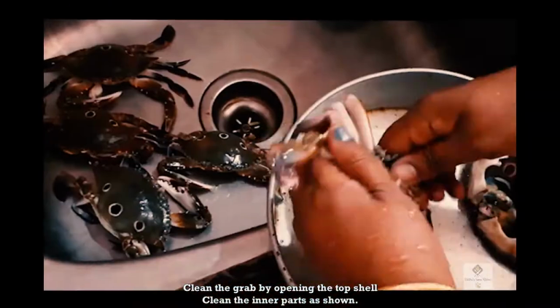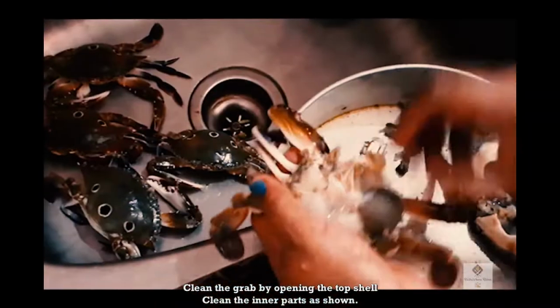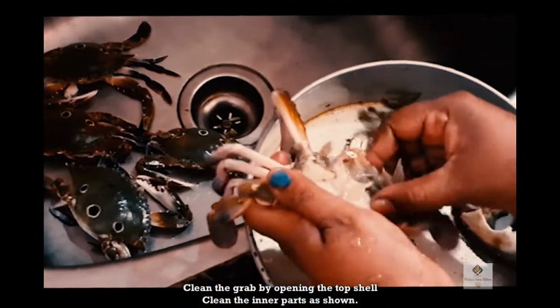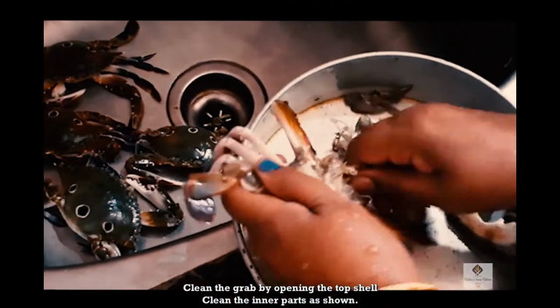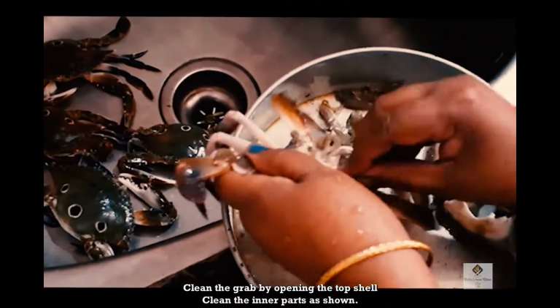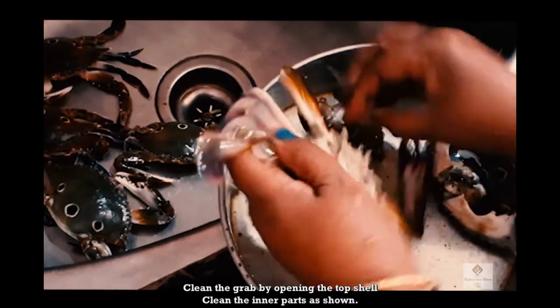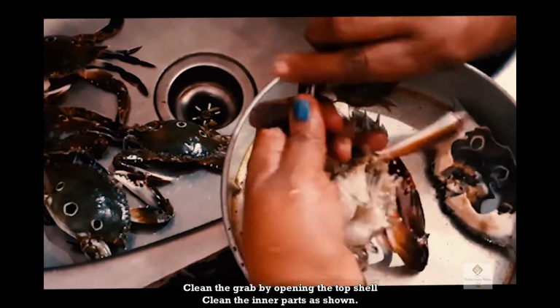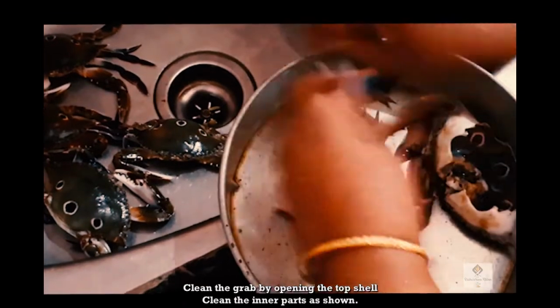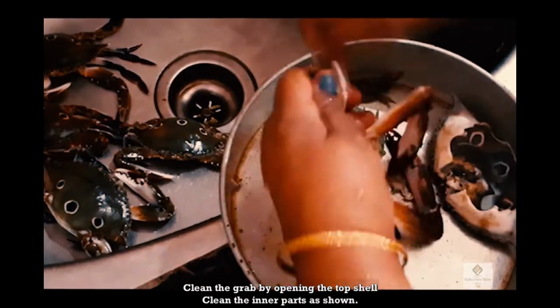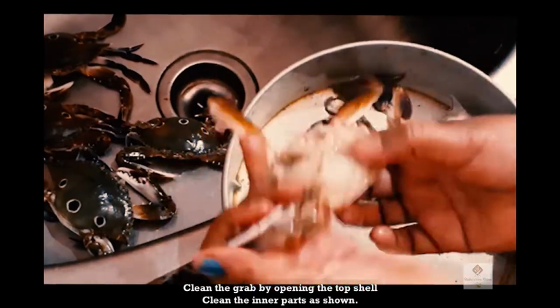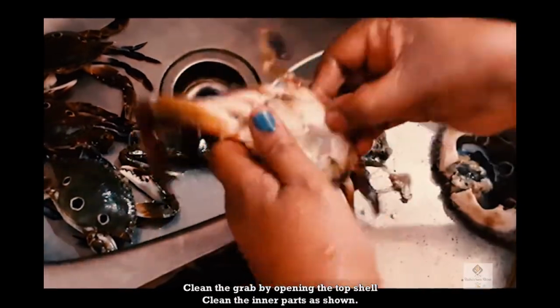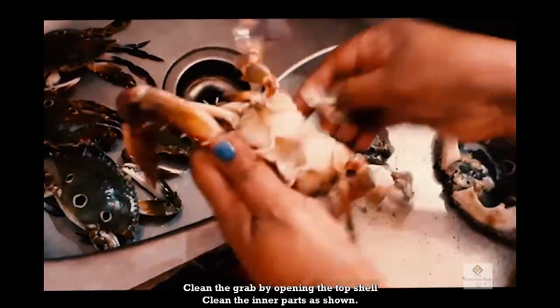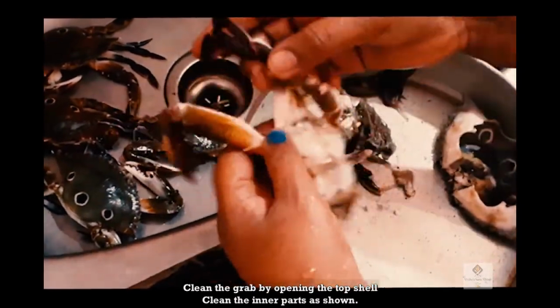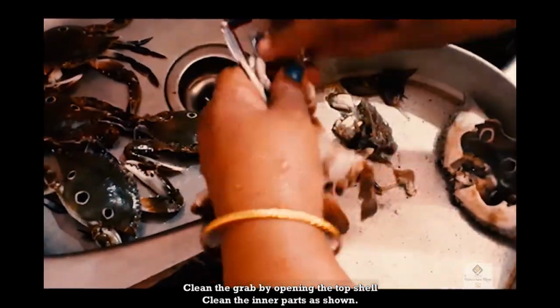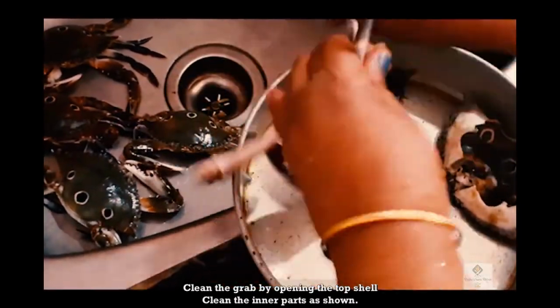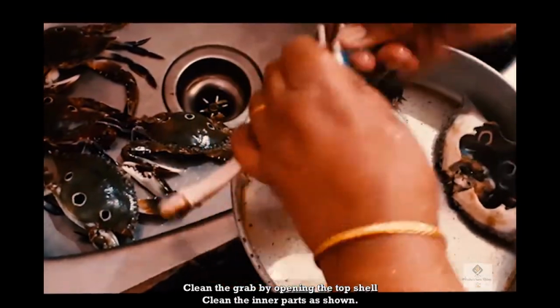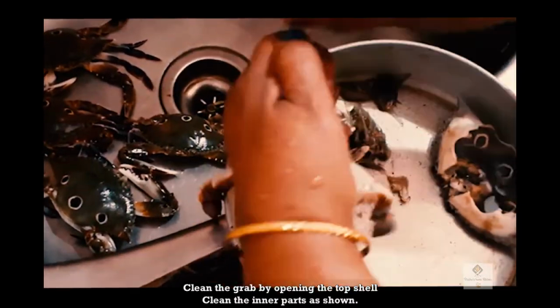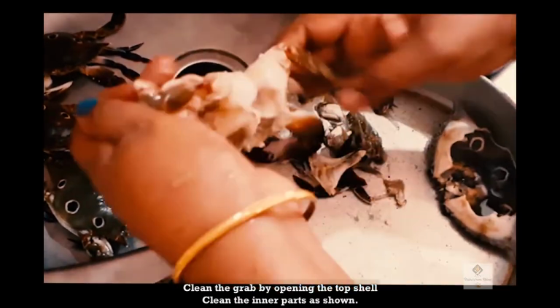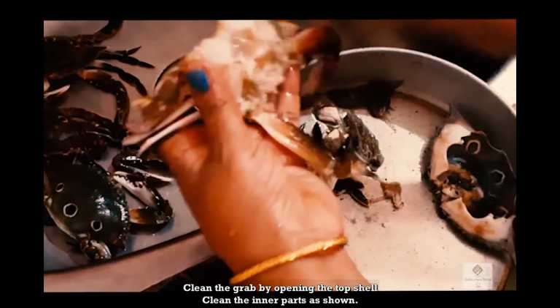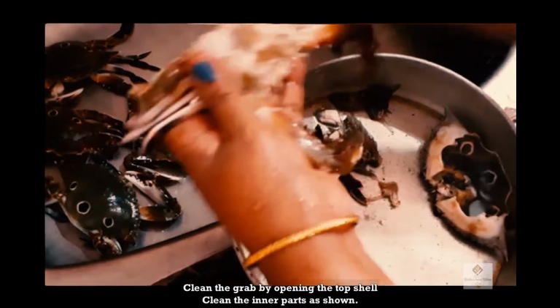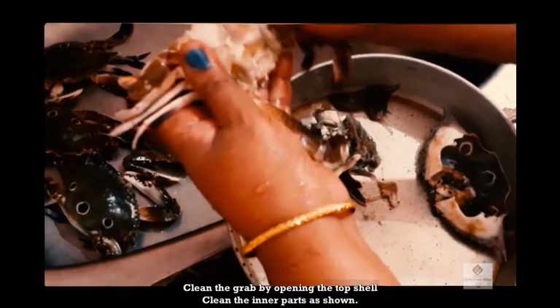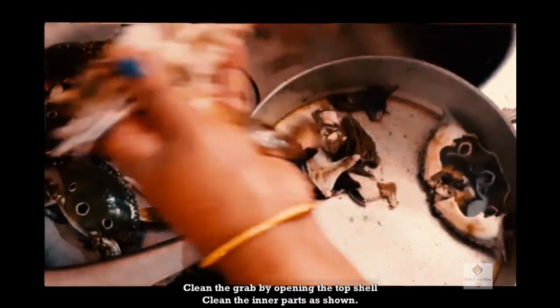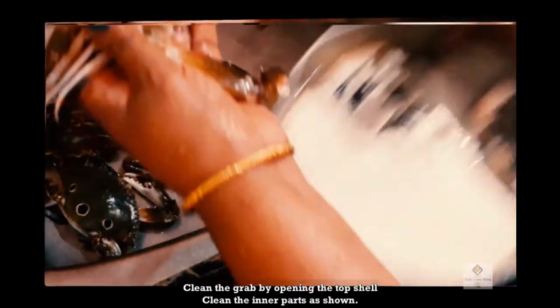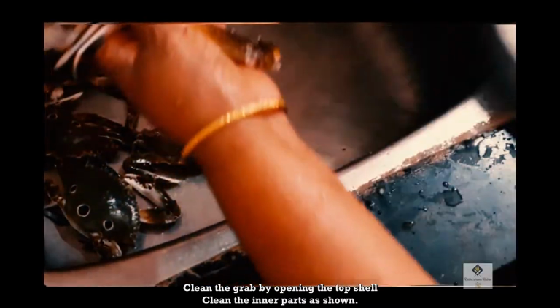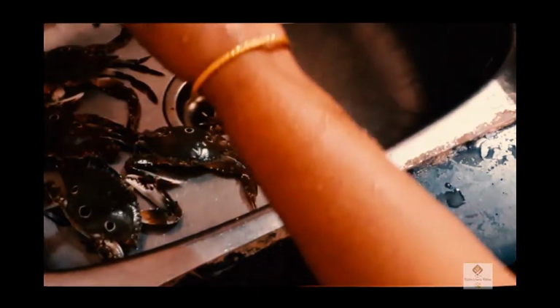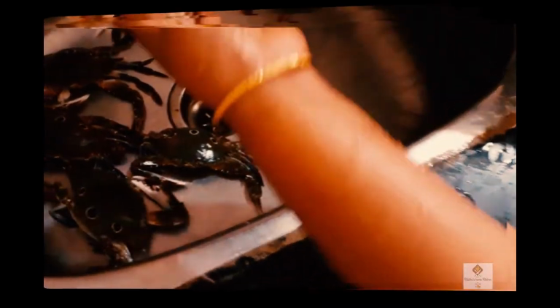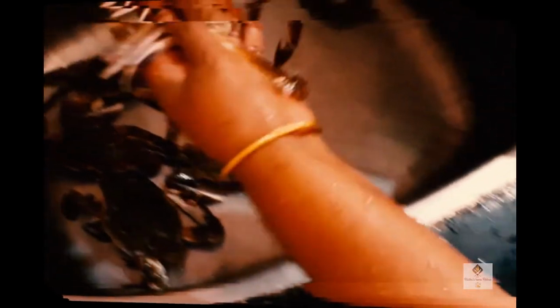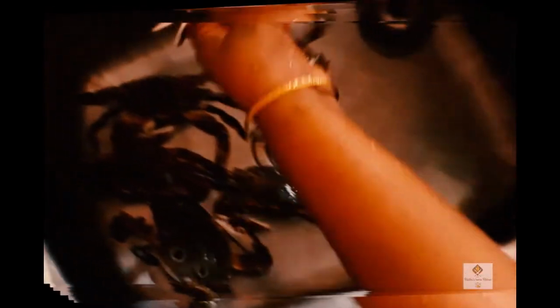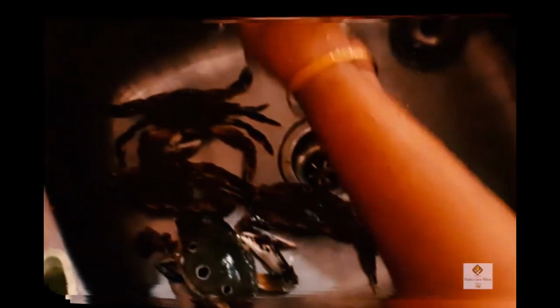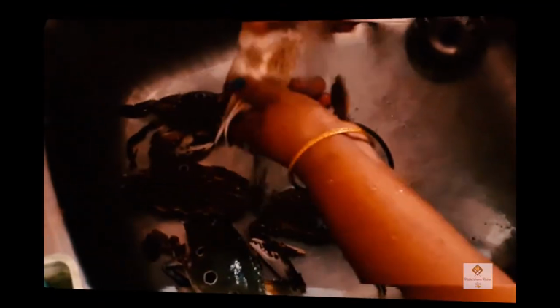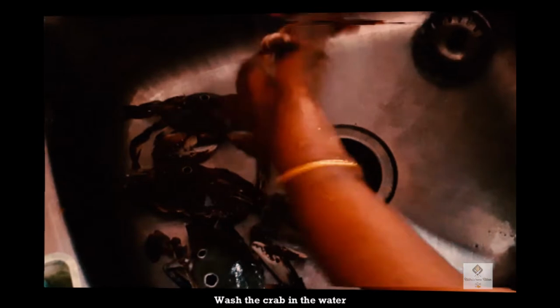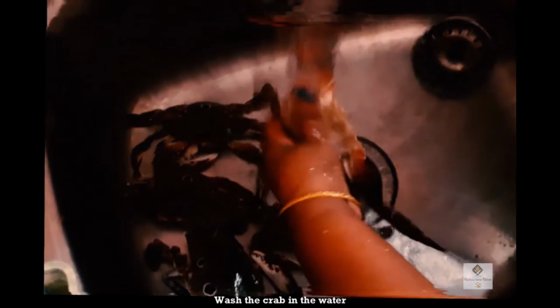Then we have to clean it. We can clean it on the side. We can wash it on the face. It is very simple. This is the Nandu cleaning method. What do we do now?